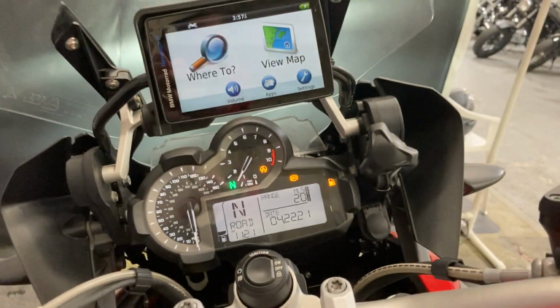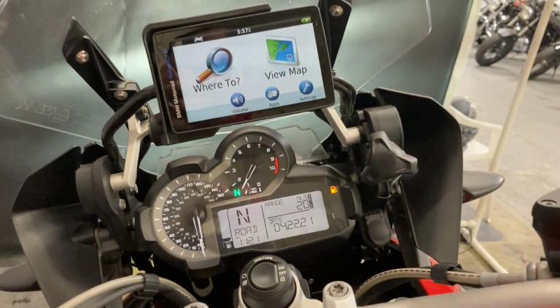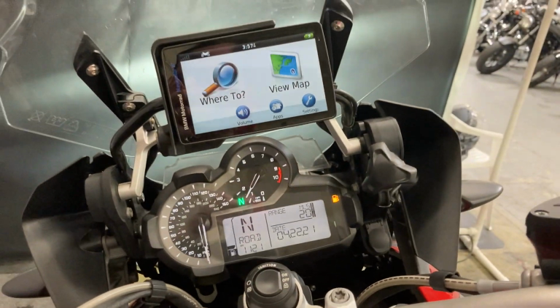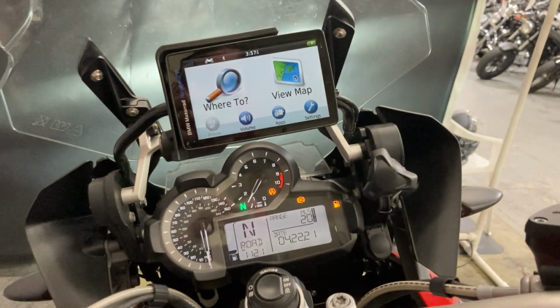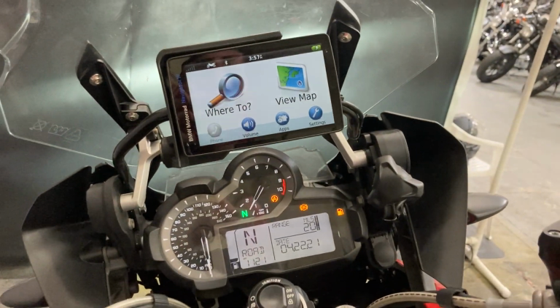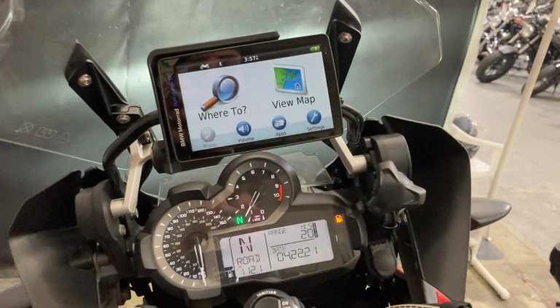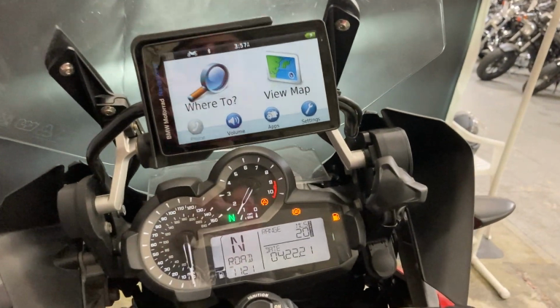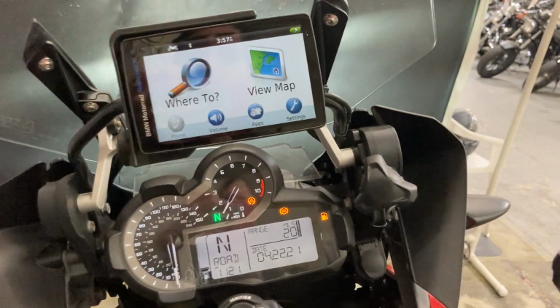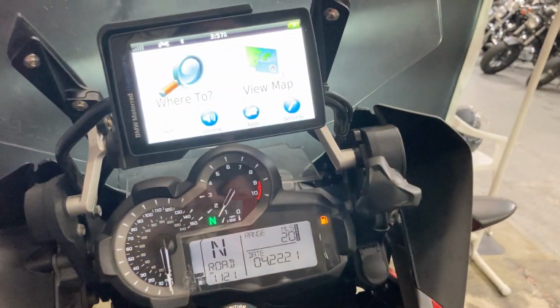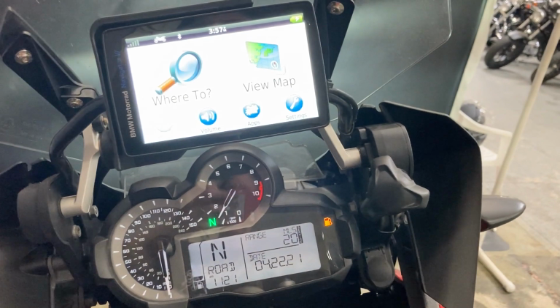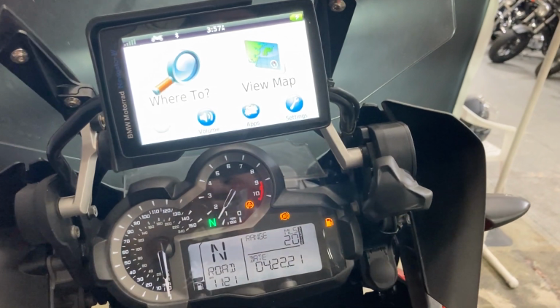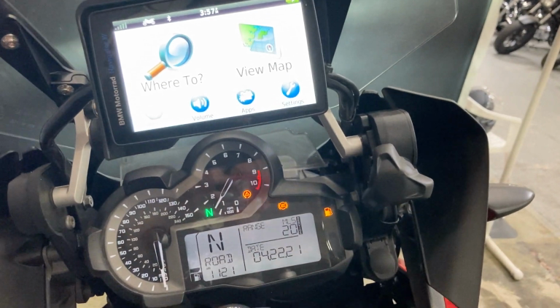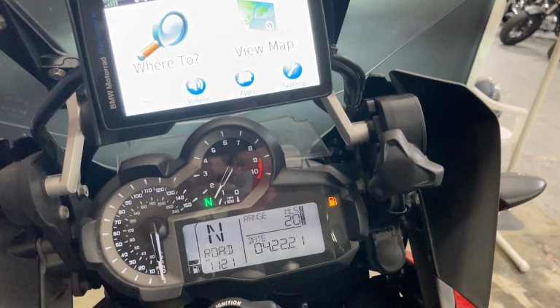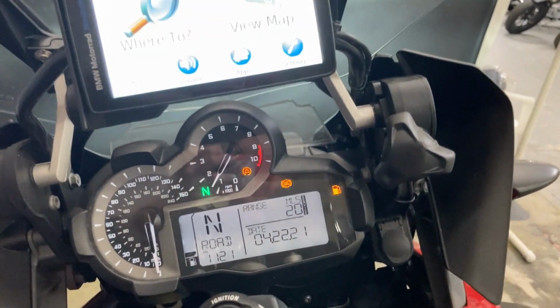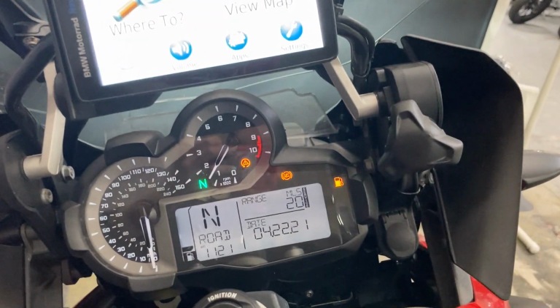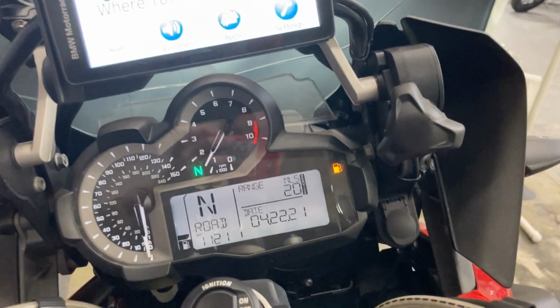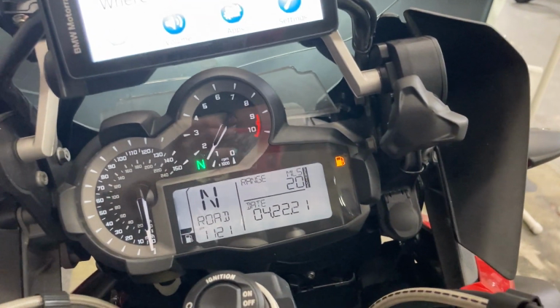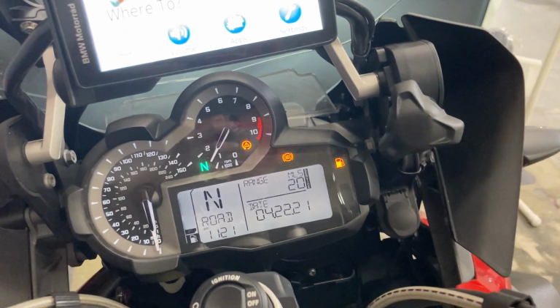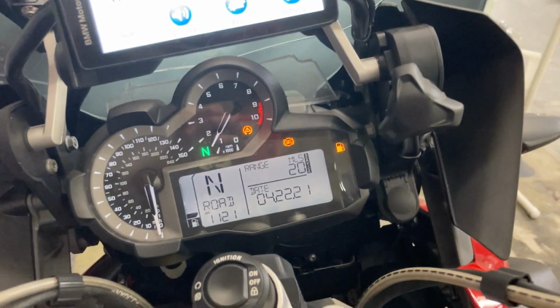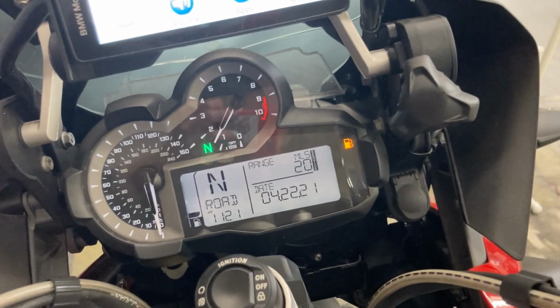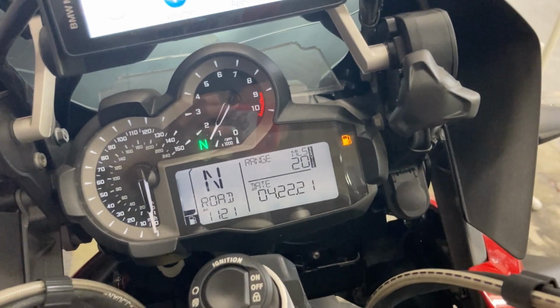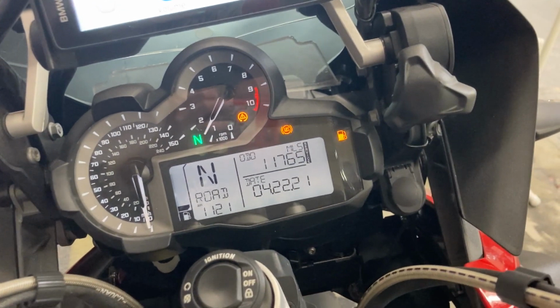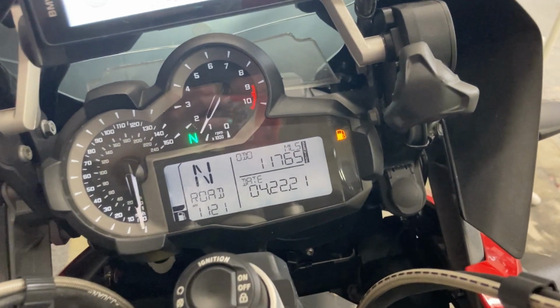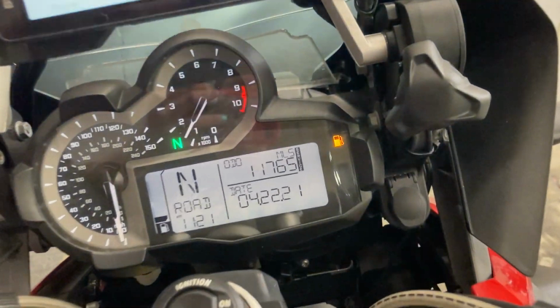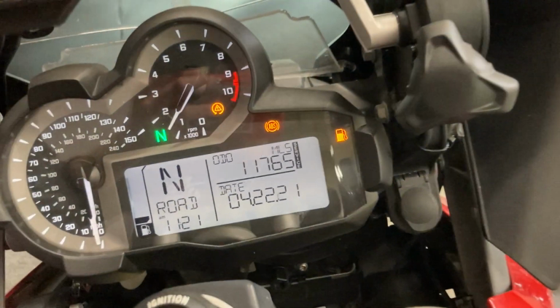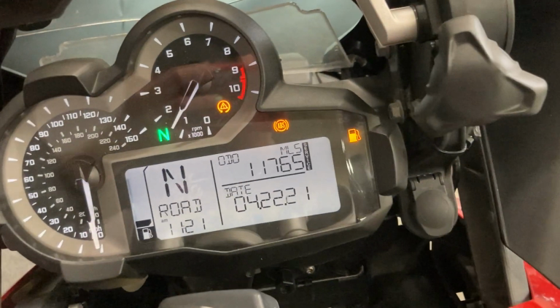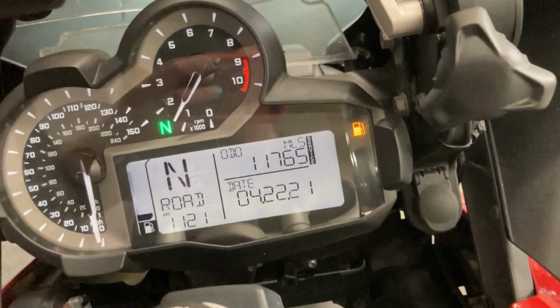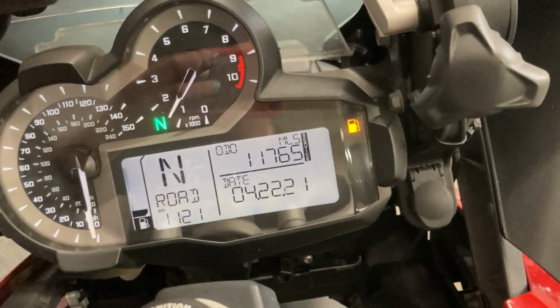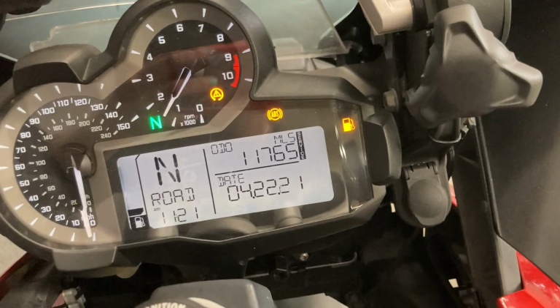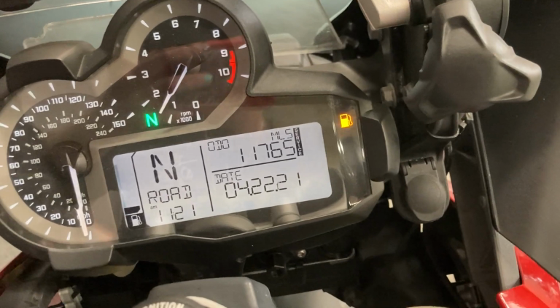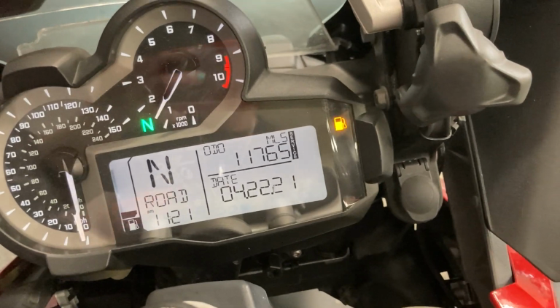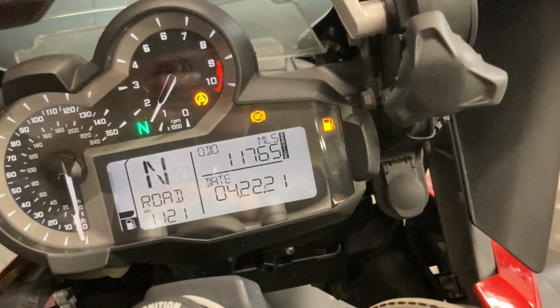You can also see it has GPS, and the odometer reads 11,765 miles.